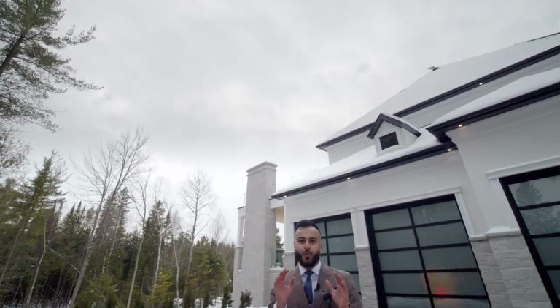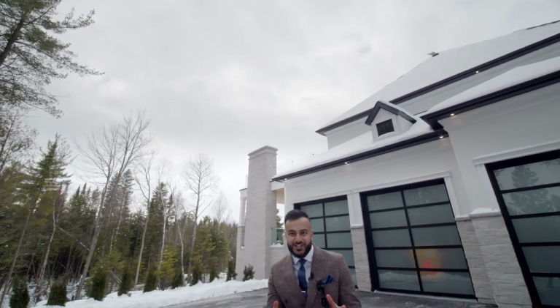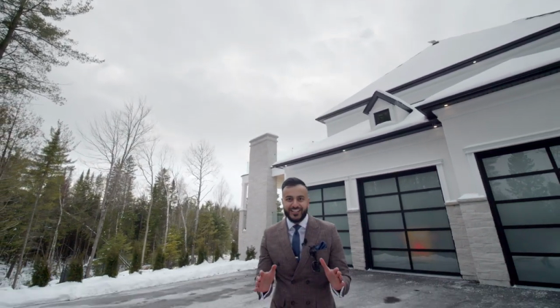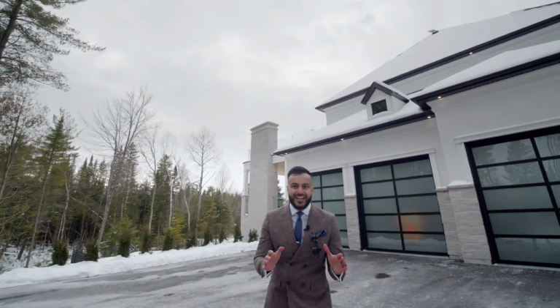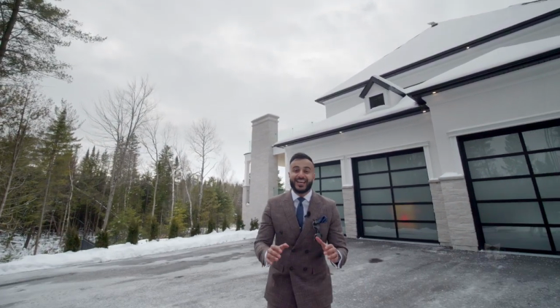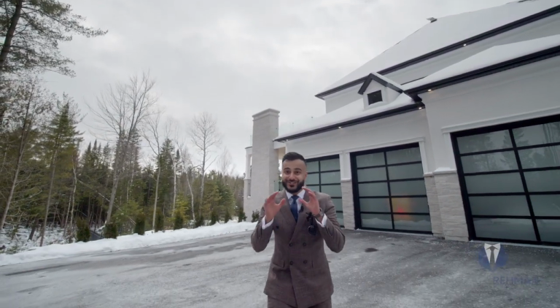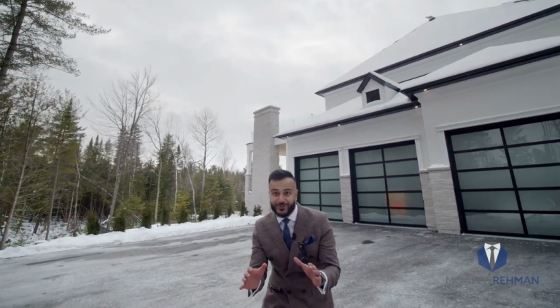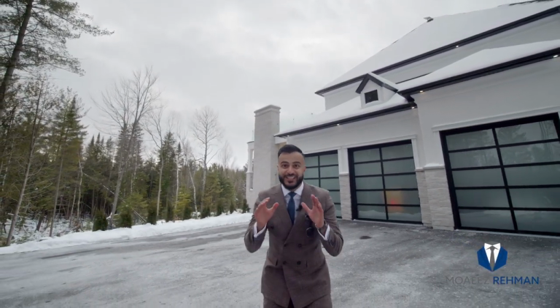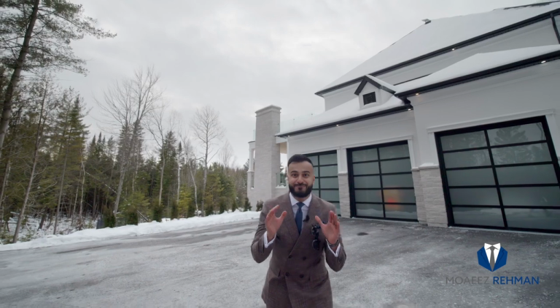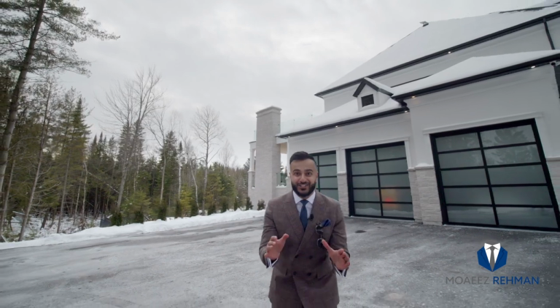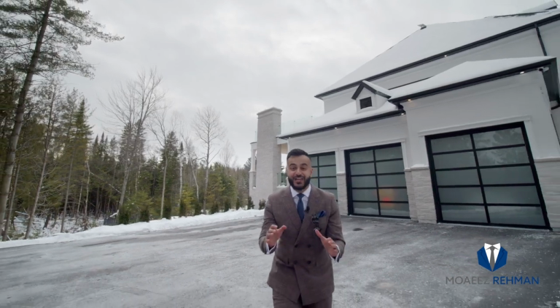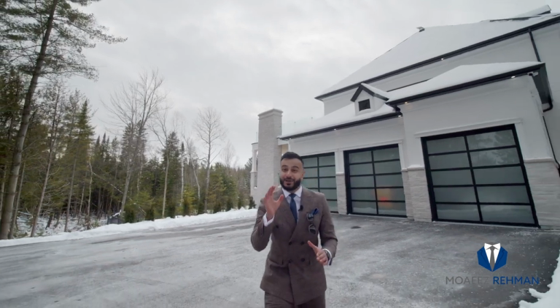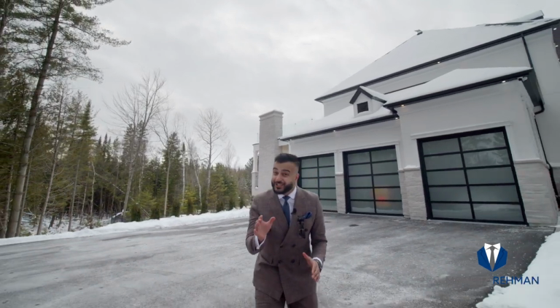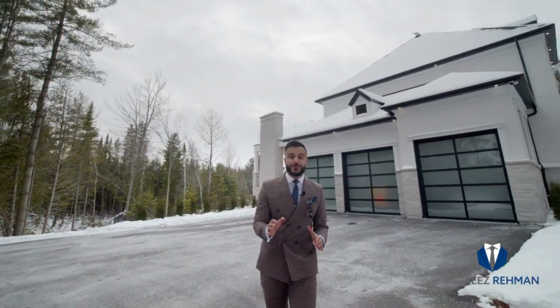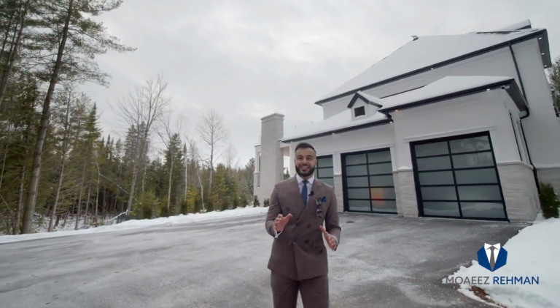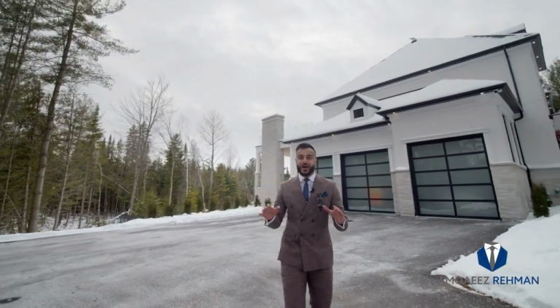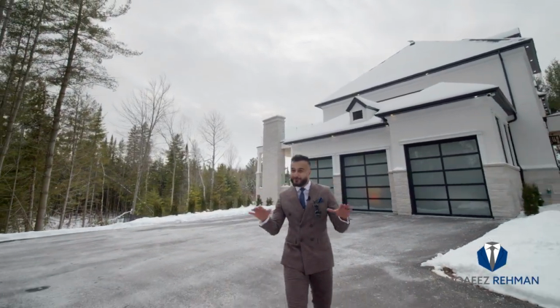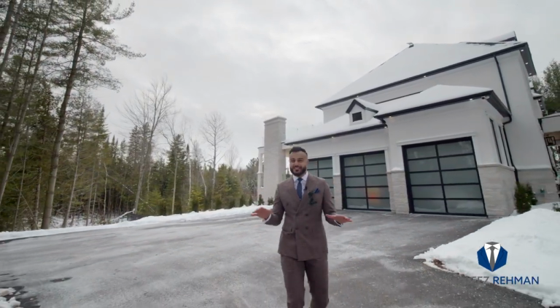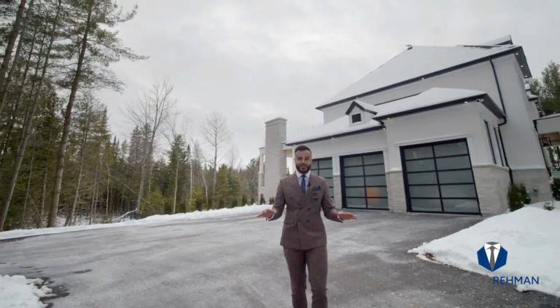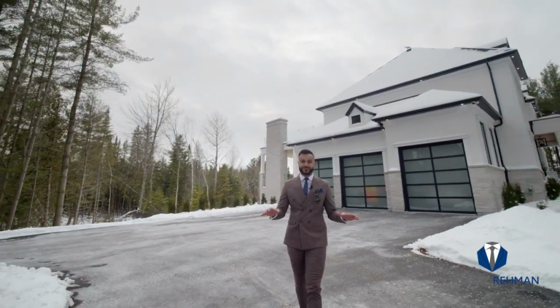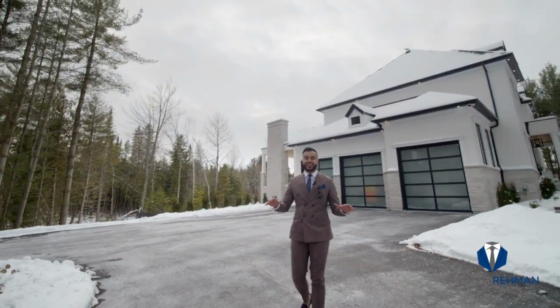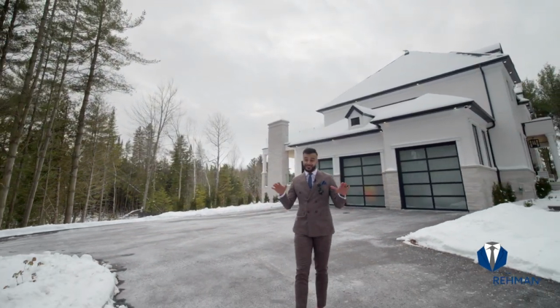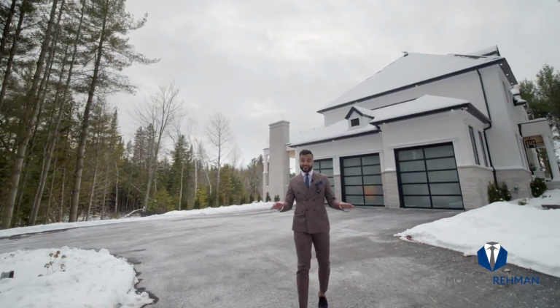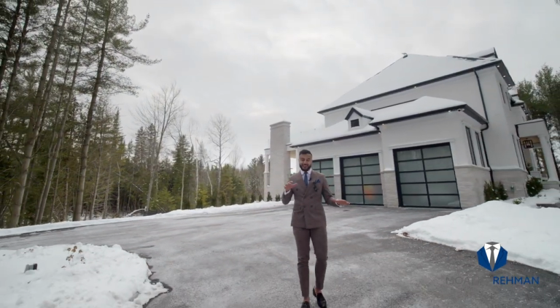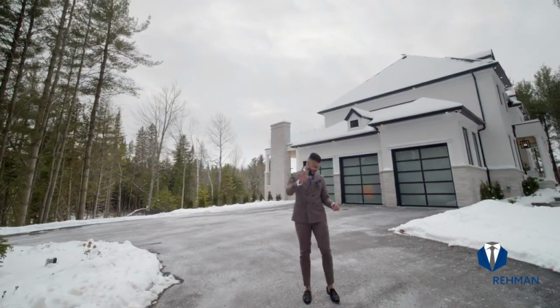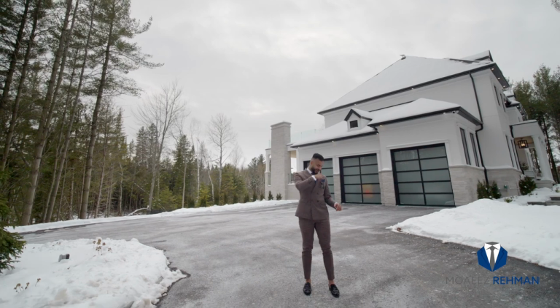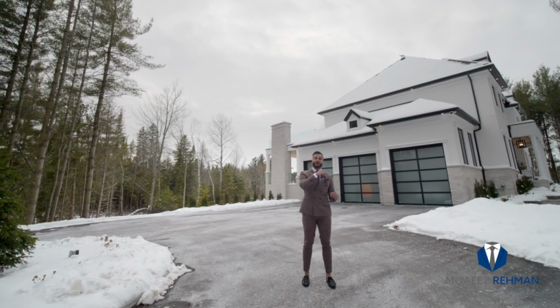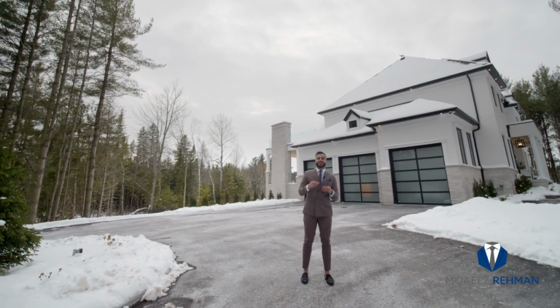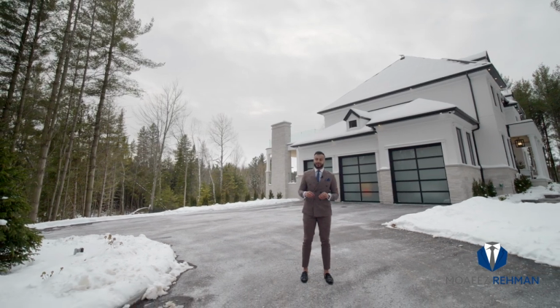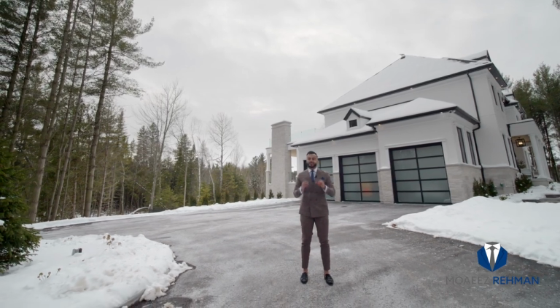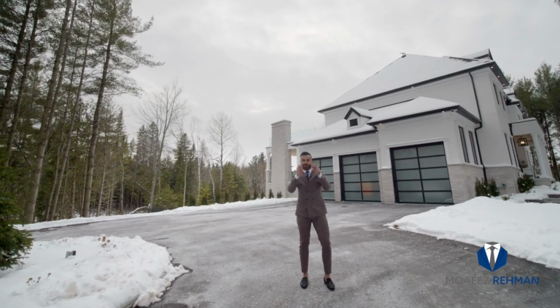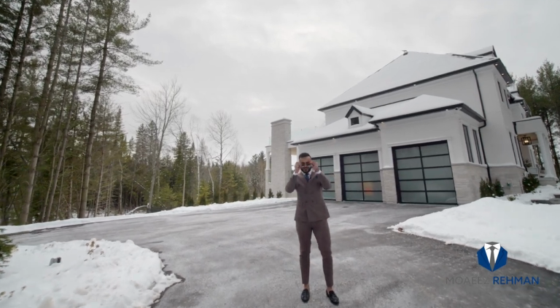Winter in Canada is truly magical, but can you imagine how amazing this place would look in the summertime? Hold that thought, let me try something really quickly.